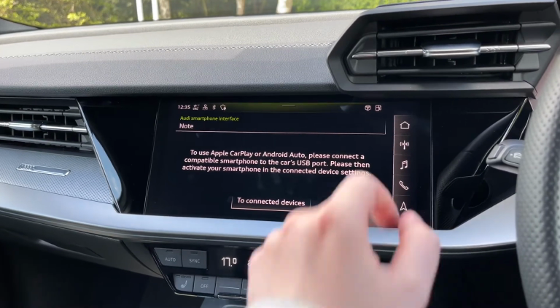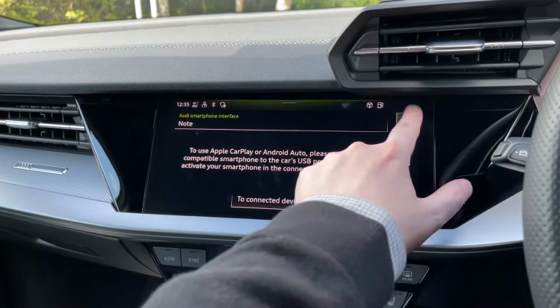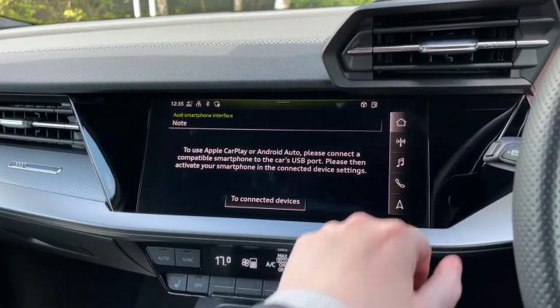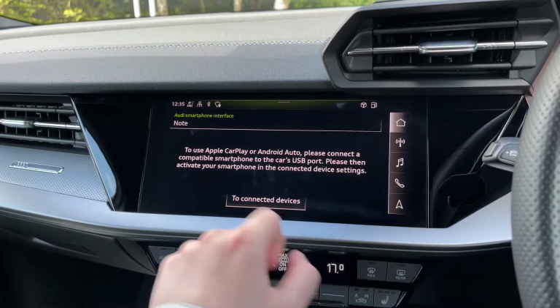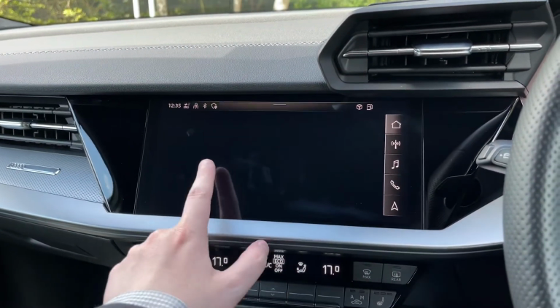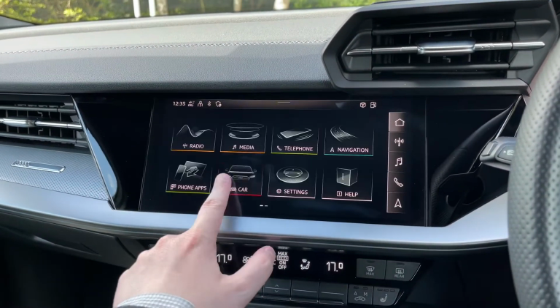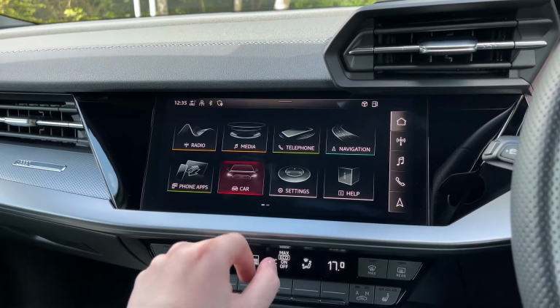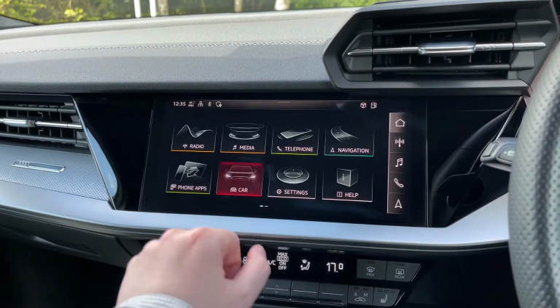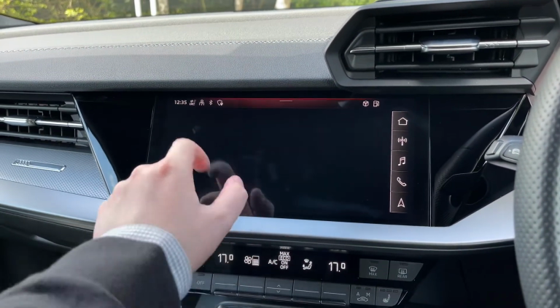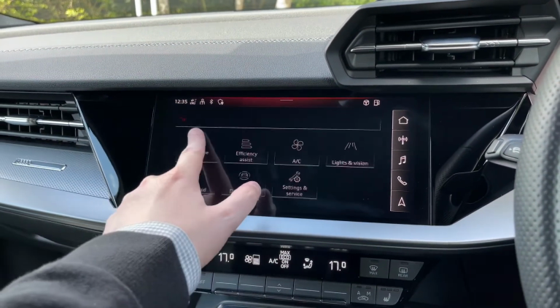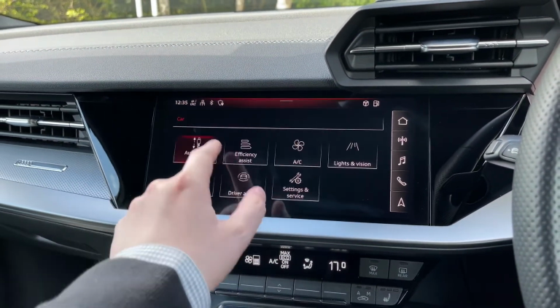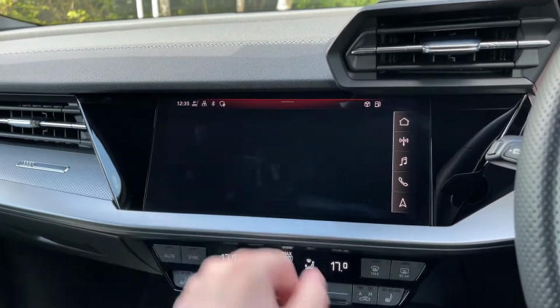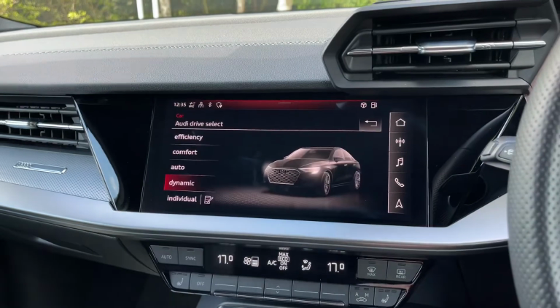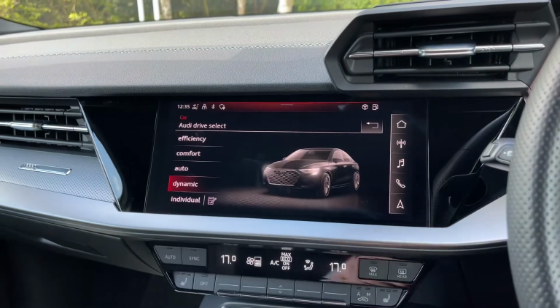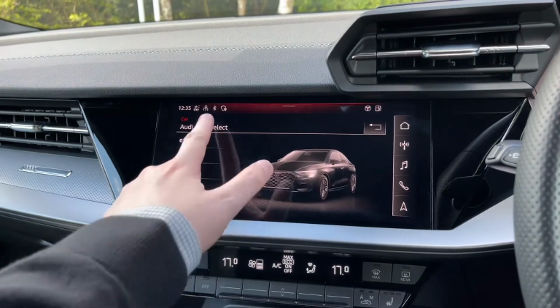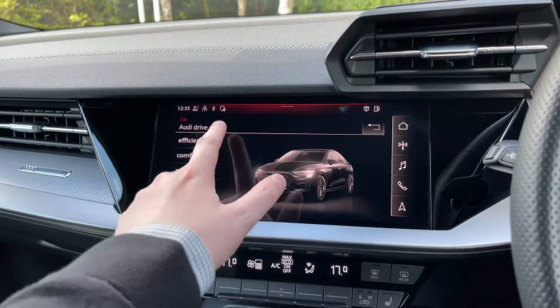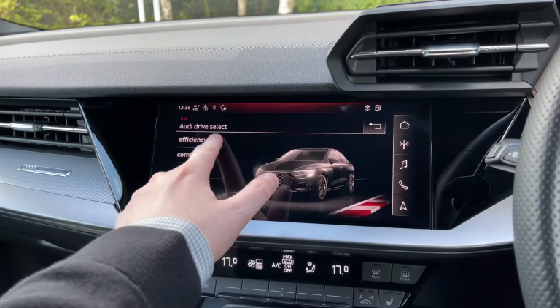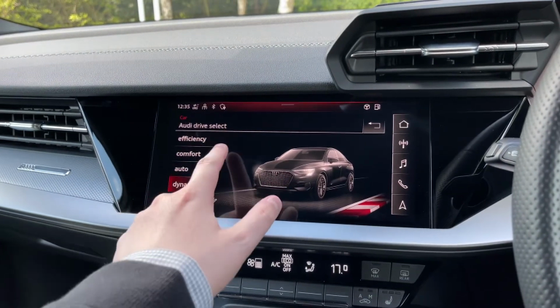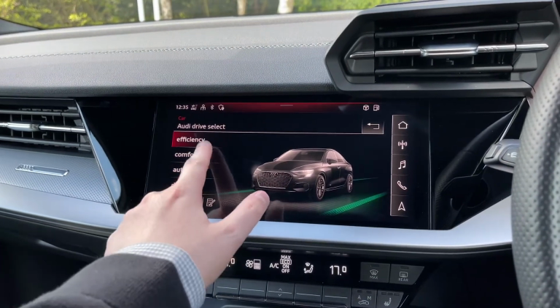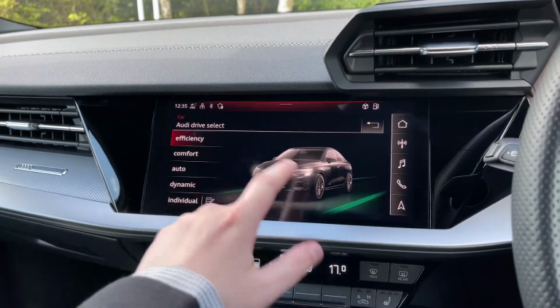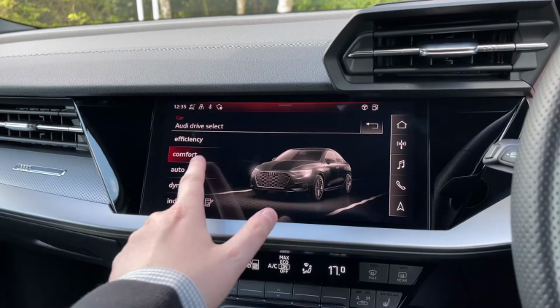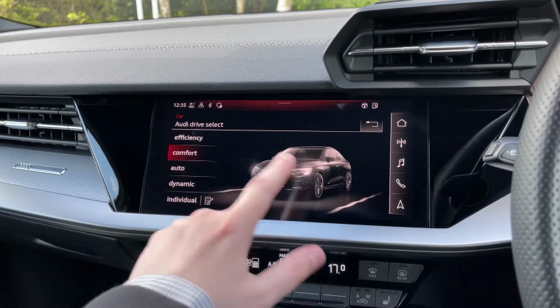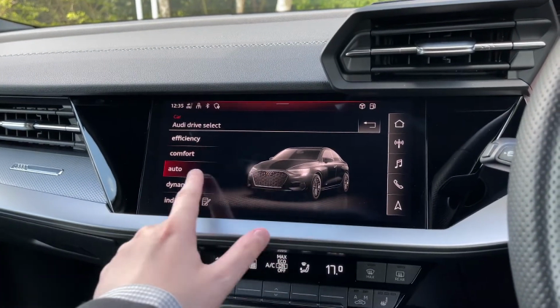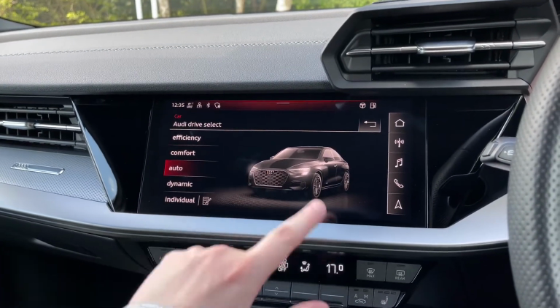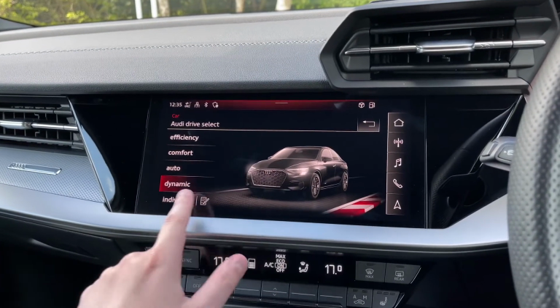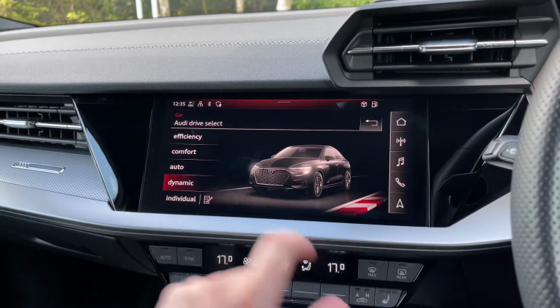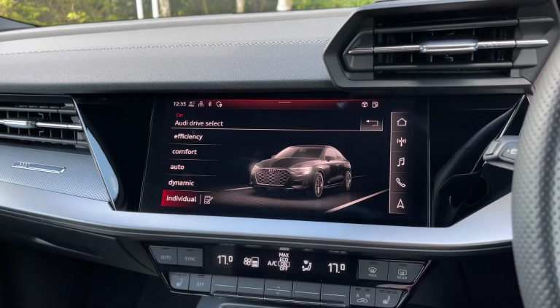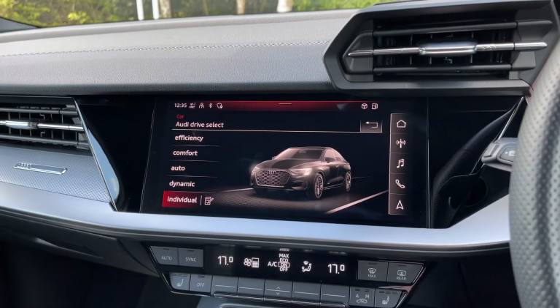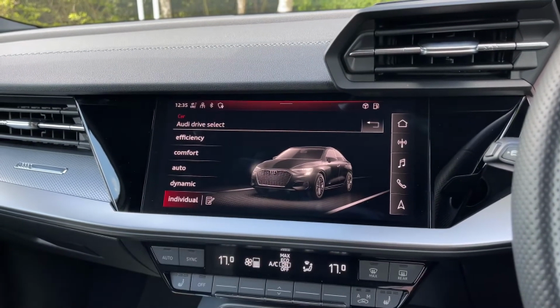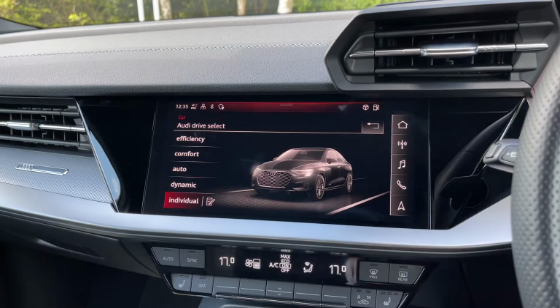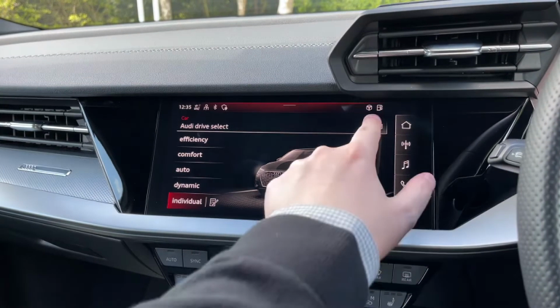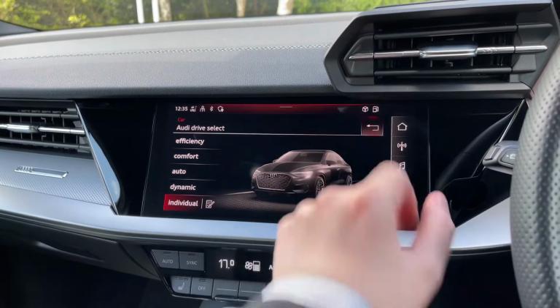In the car's menu we have the Audi drive select system, which comes with efficient, comfort, auto, dynamic, and individual driving styles to choose from.